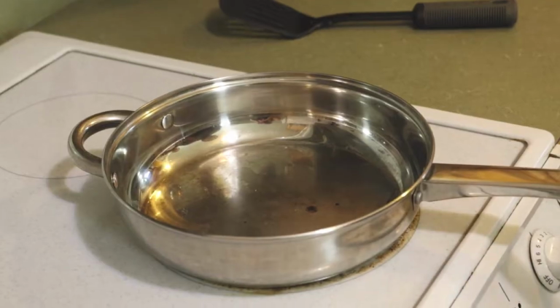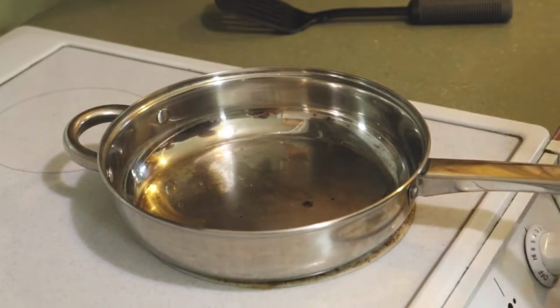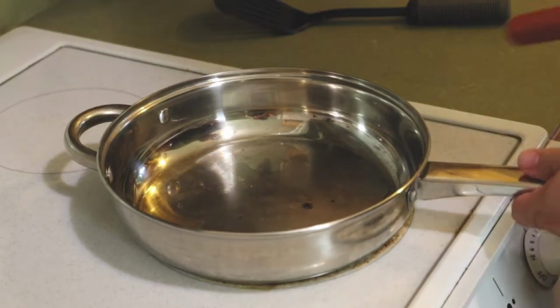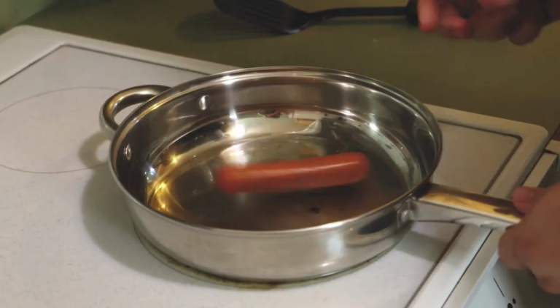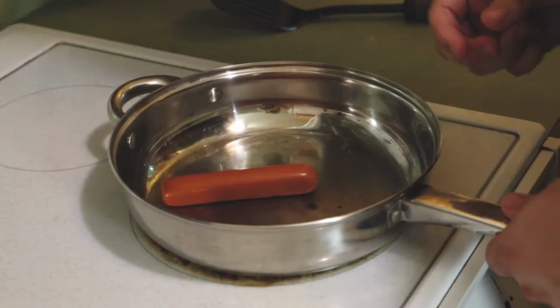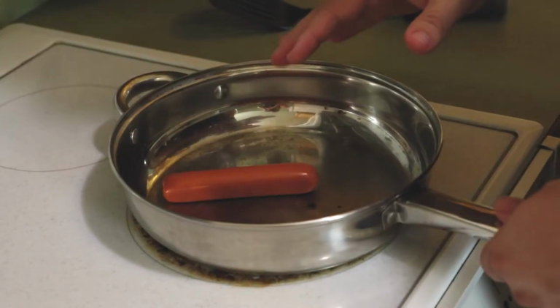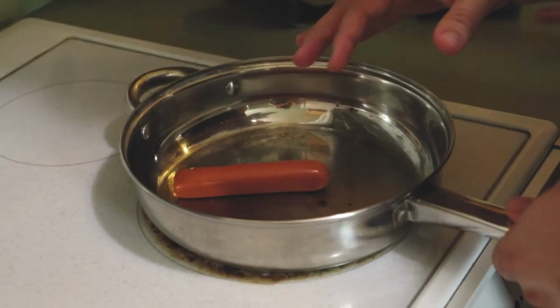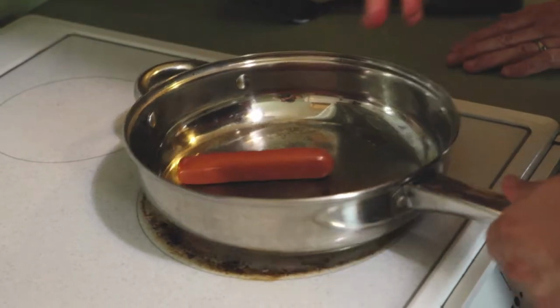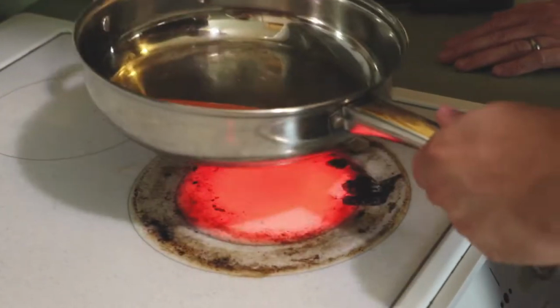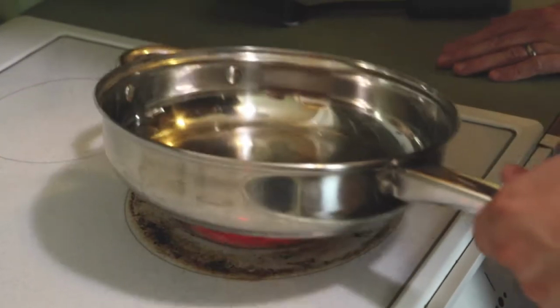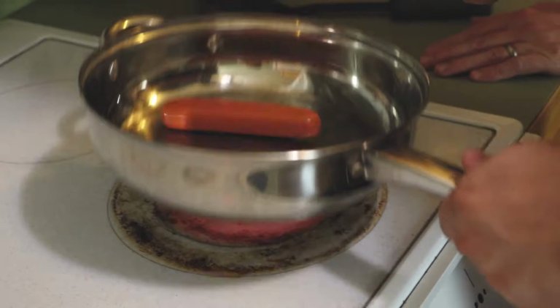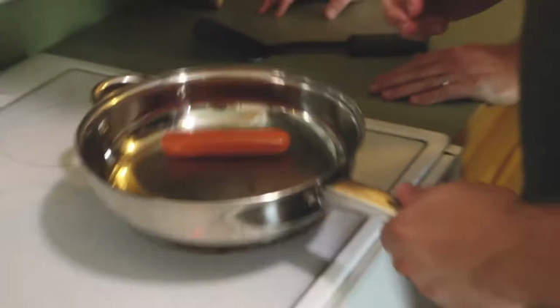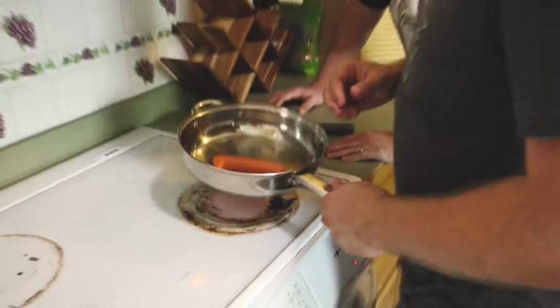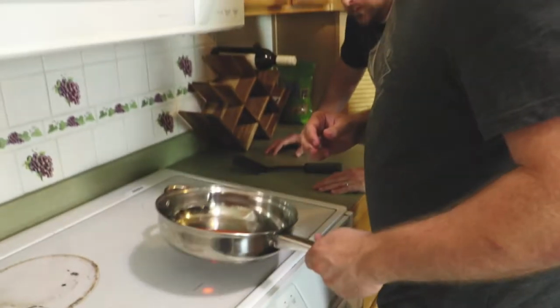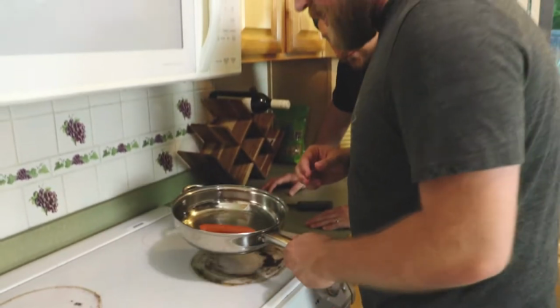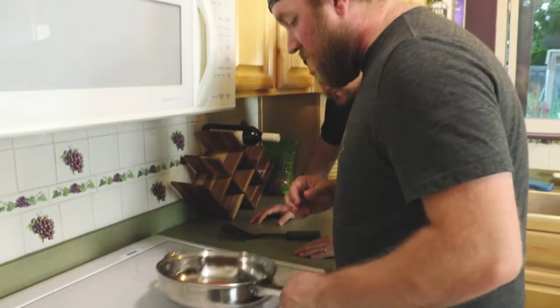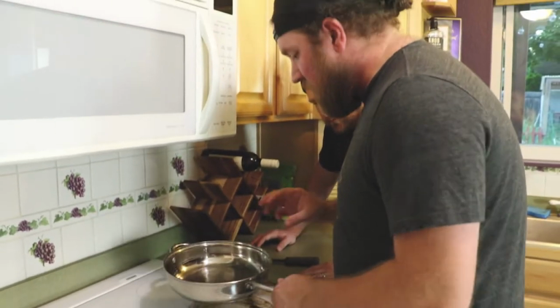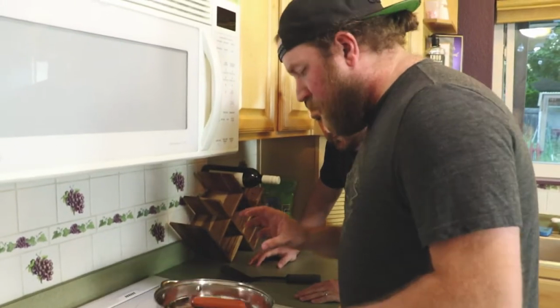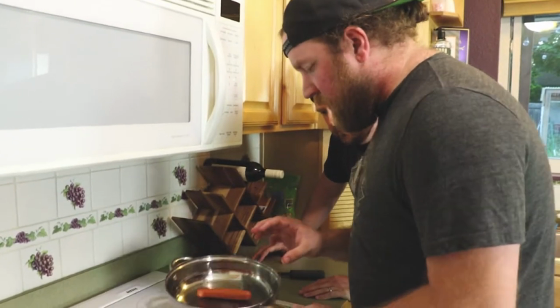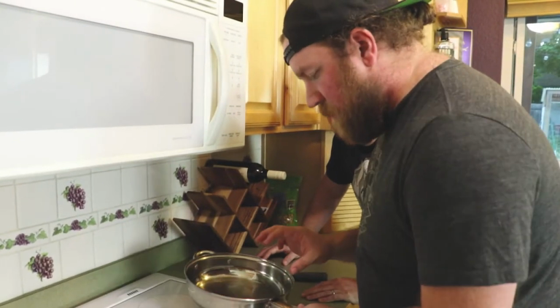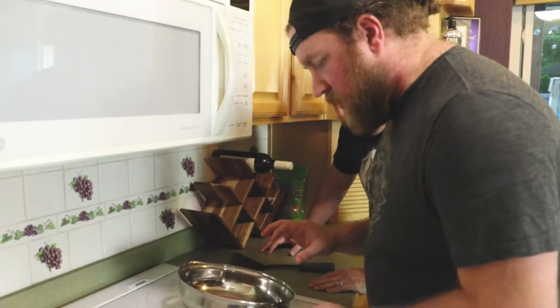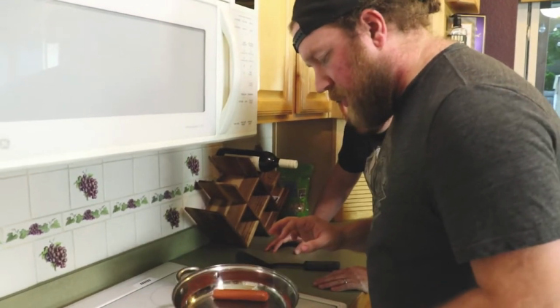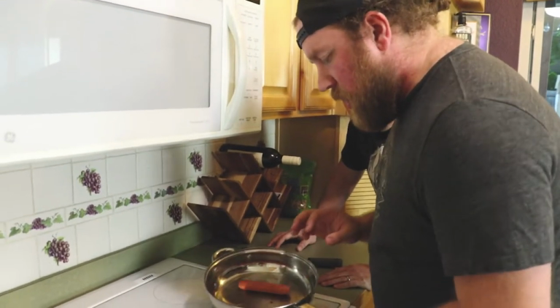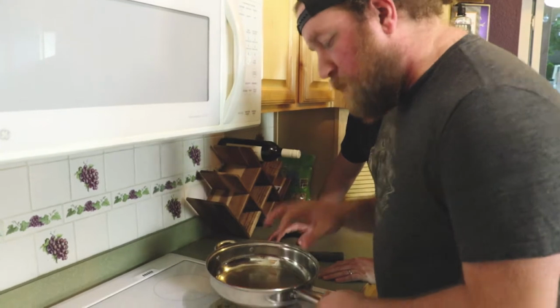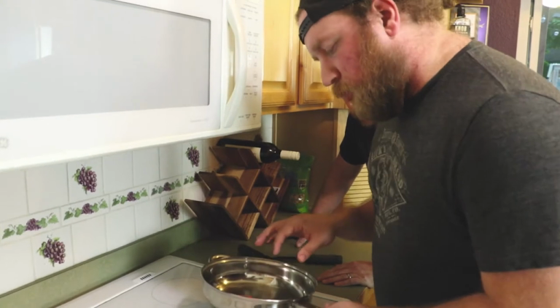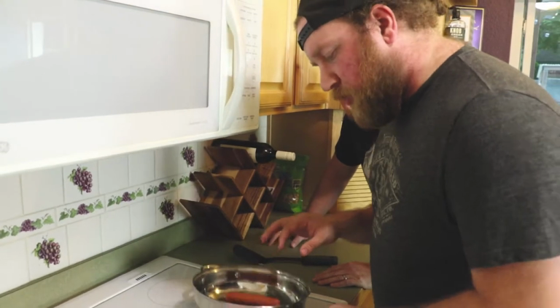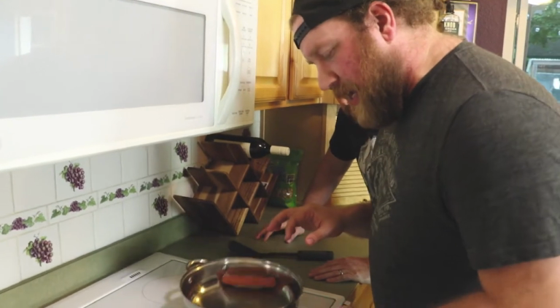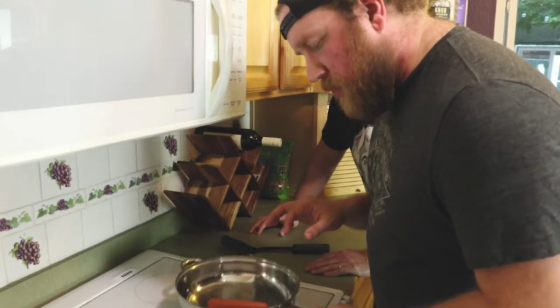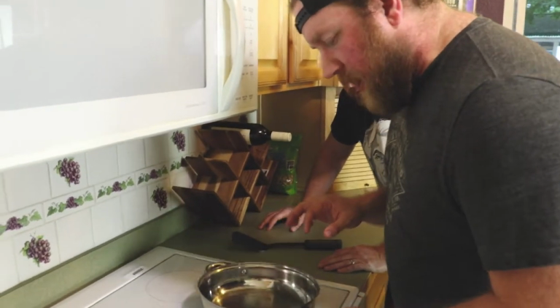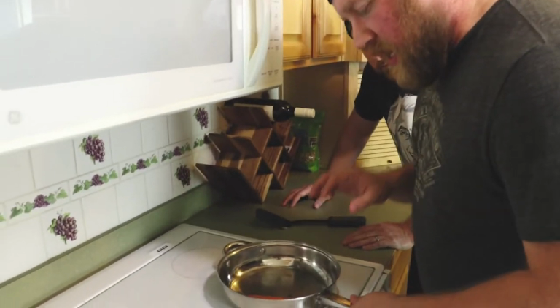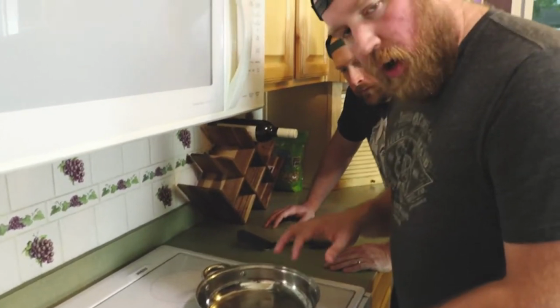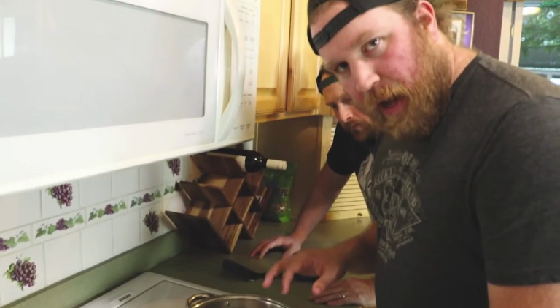First things first — picture yourself at a gas station. You're eyeballing that last roller dog, and you know how delicious it's going to taste because it's just been perfectly seared on all sides. That's basically what we're trying to recreate here by cooking this dog in a pan.